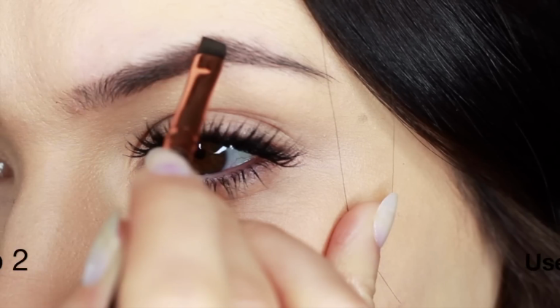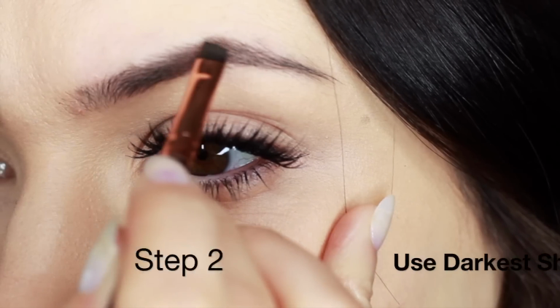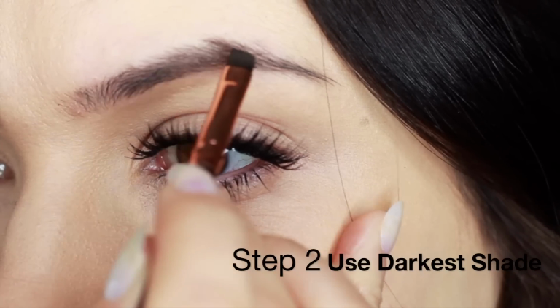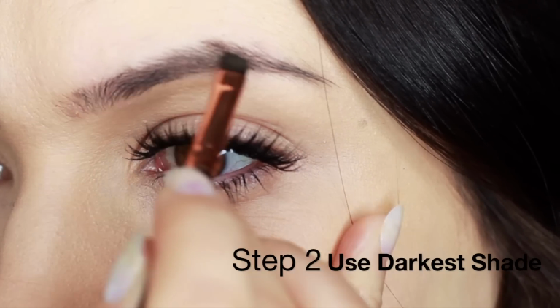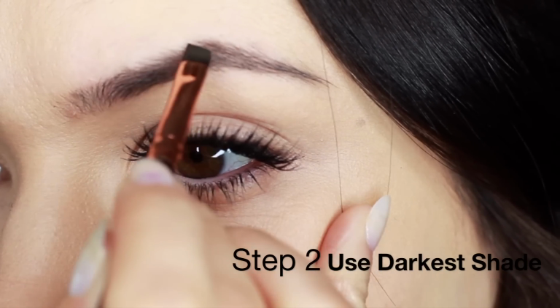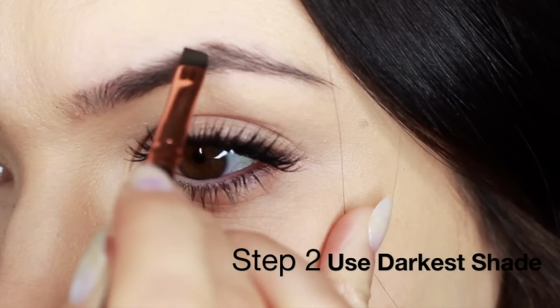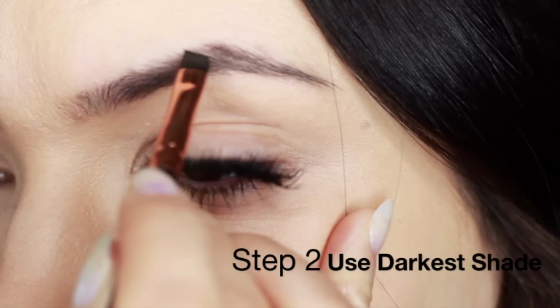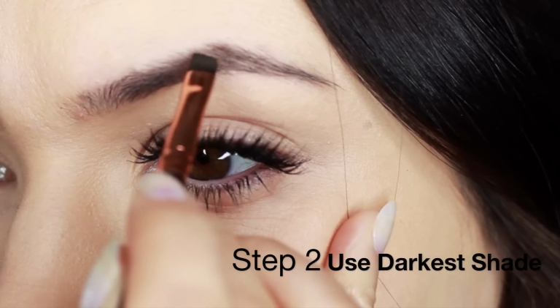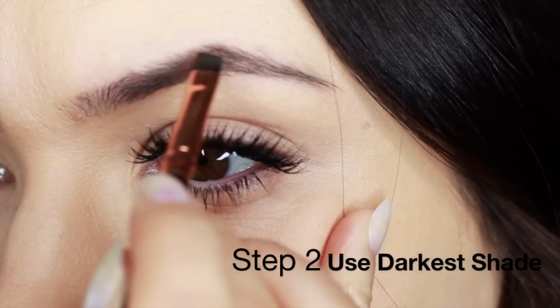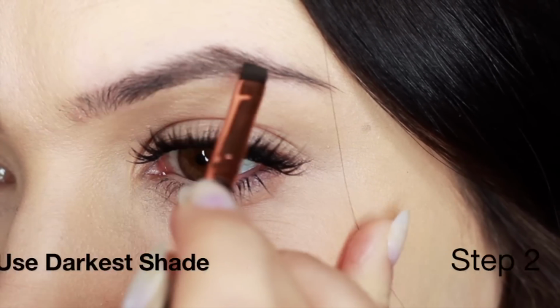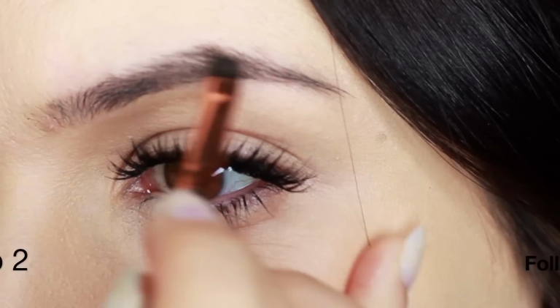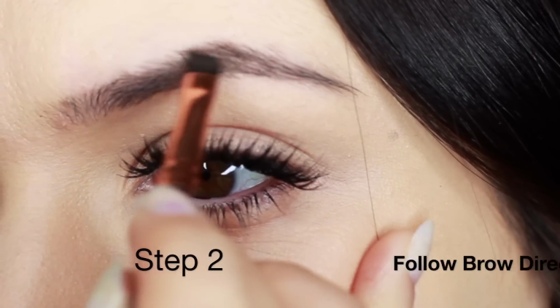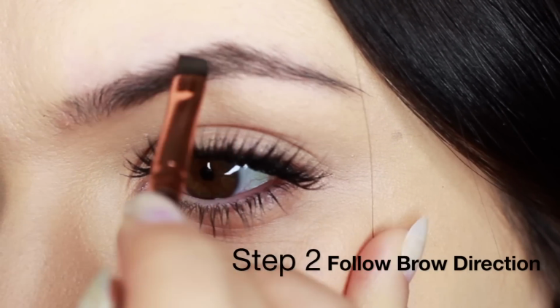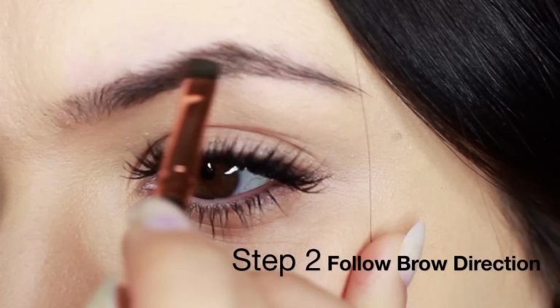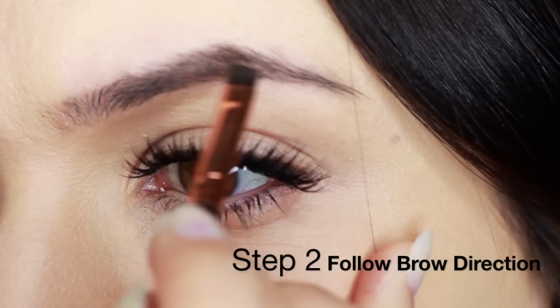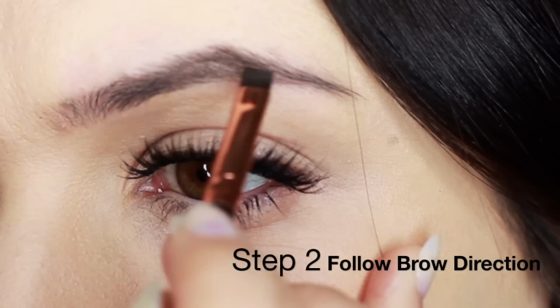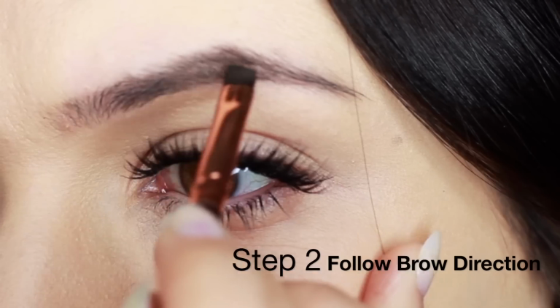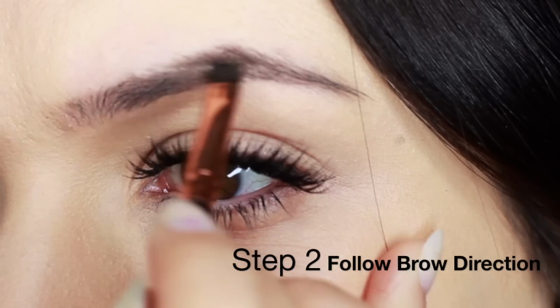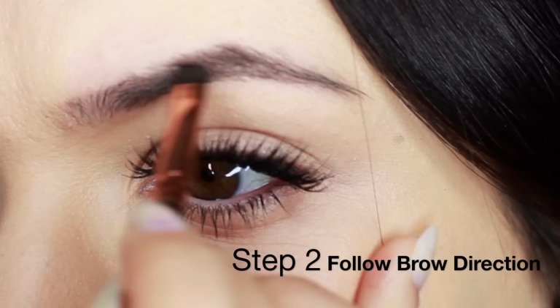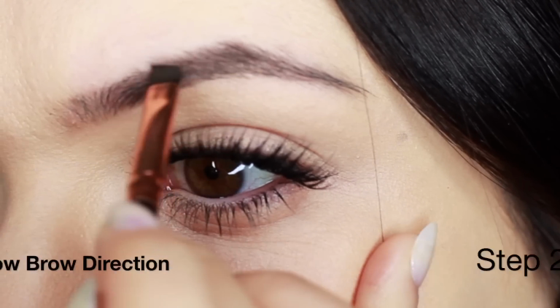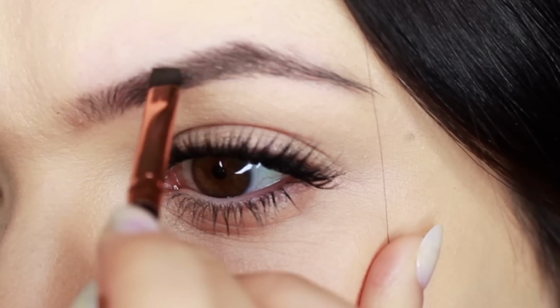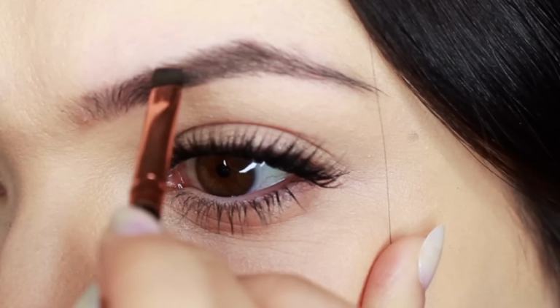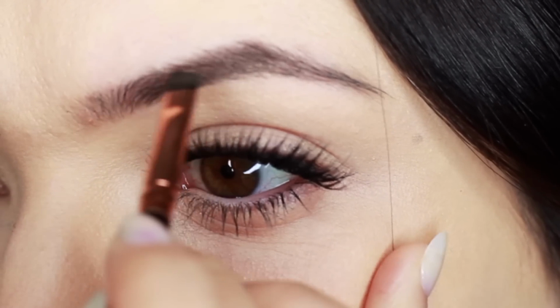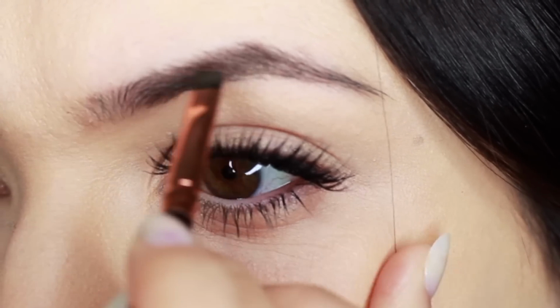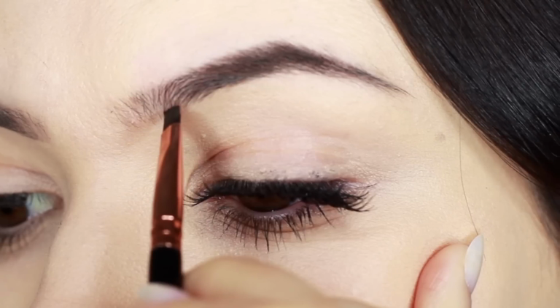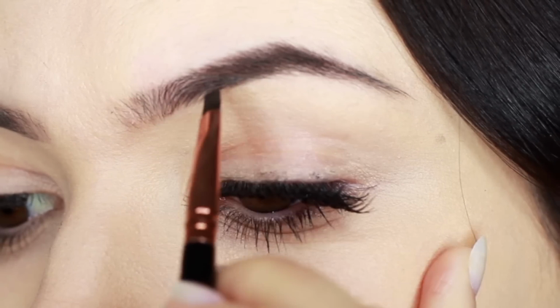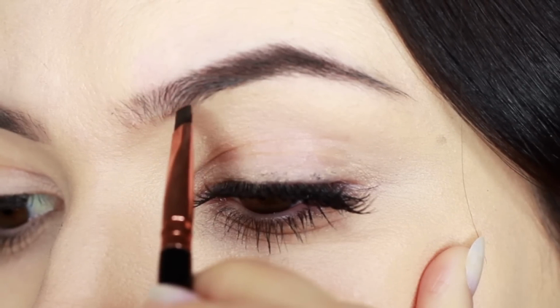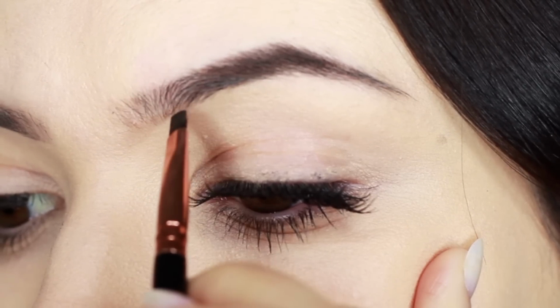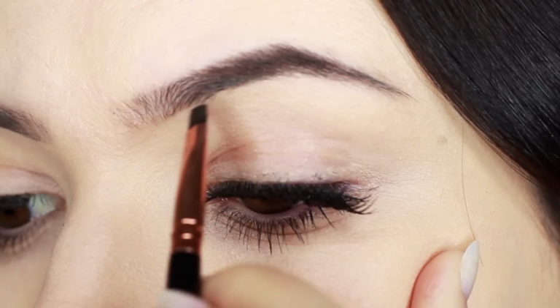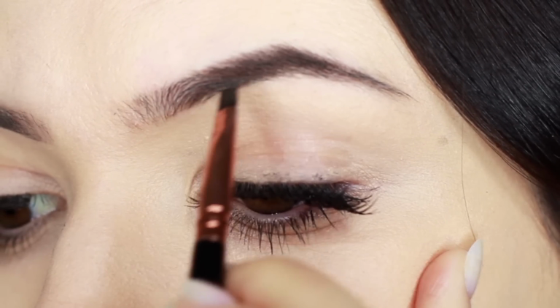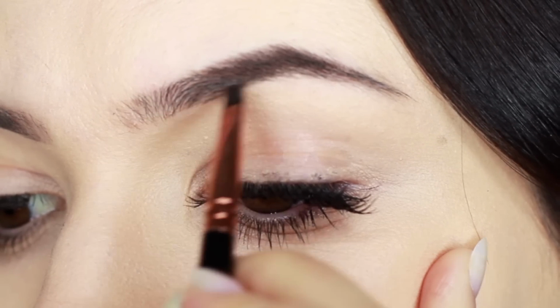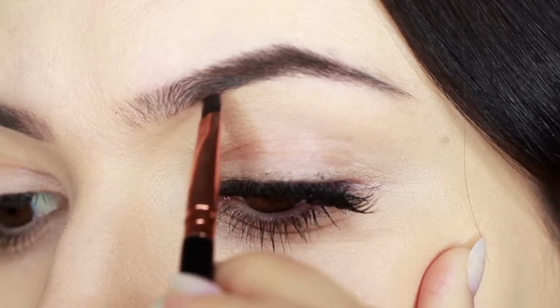Then I take the darker of the two shades and using an angled brow brush, I work in the direction of the hairs — working downwards from the arch into the center, and the same underneath, working upwards to meet in the center.